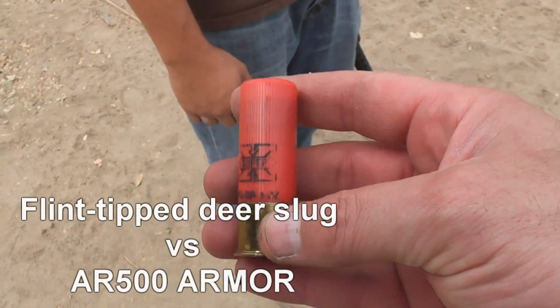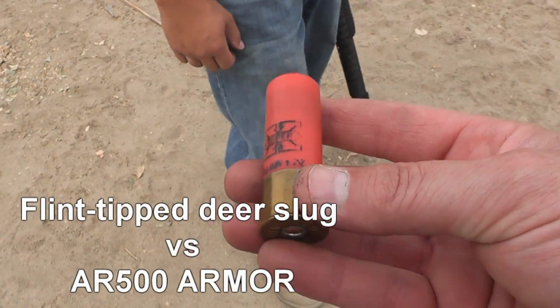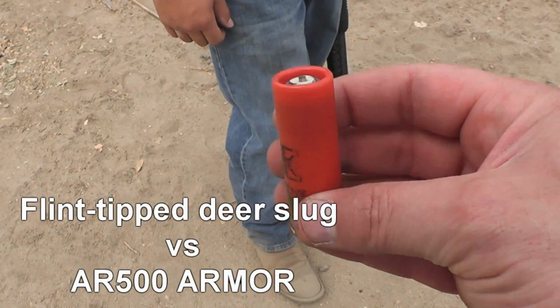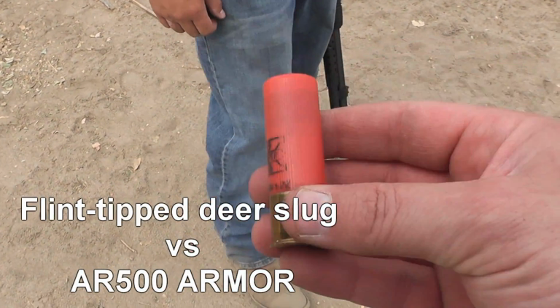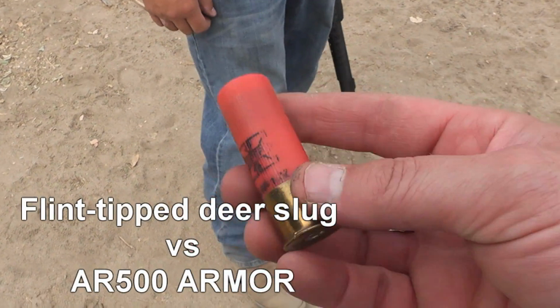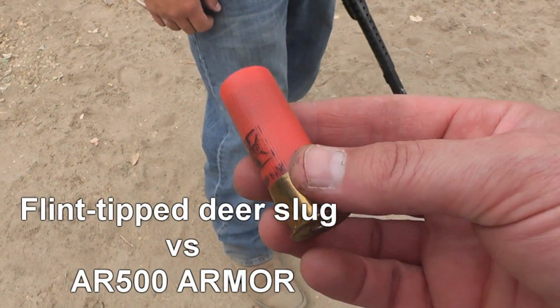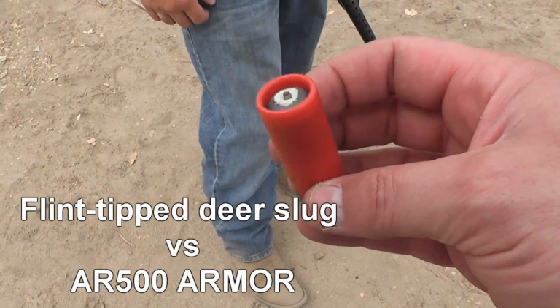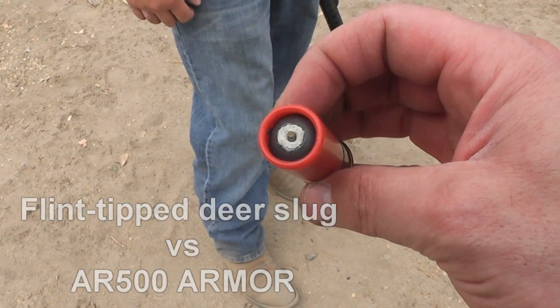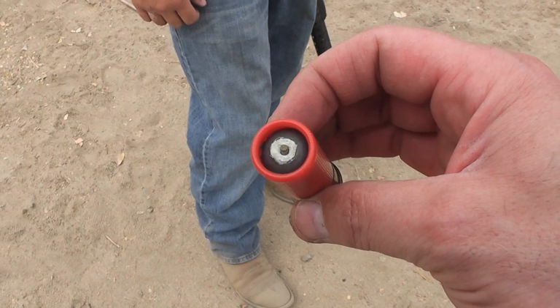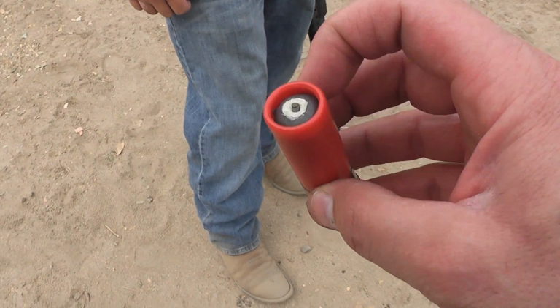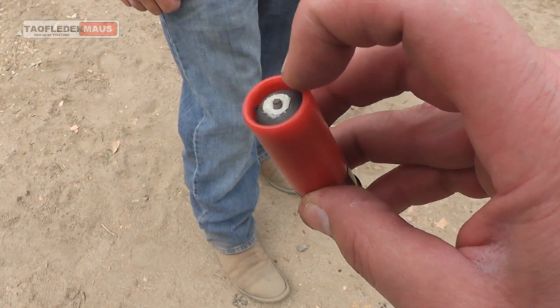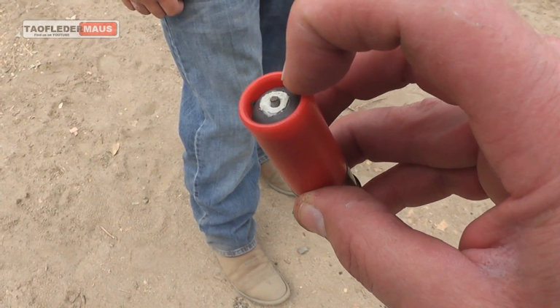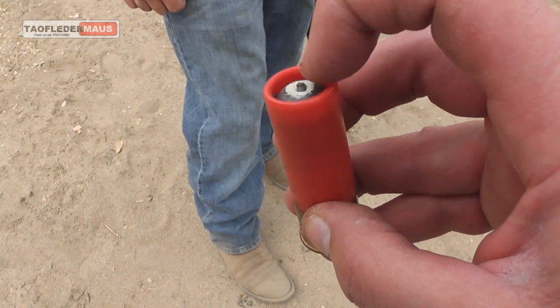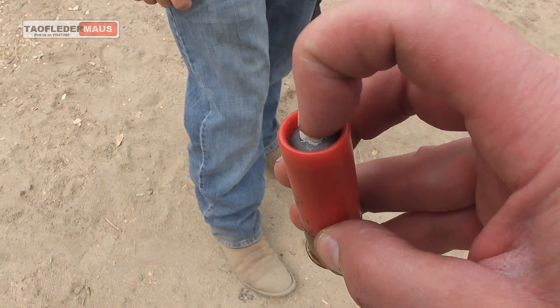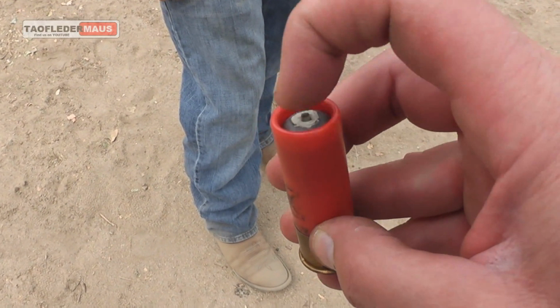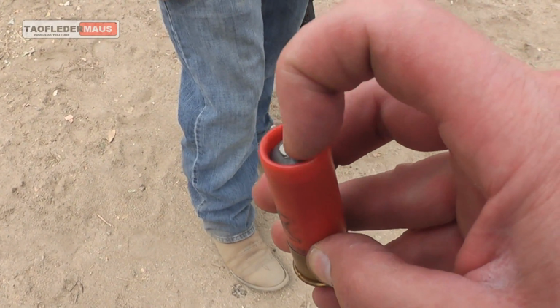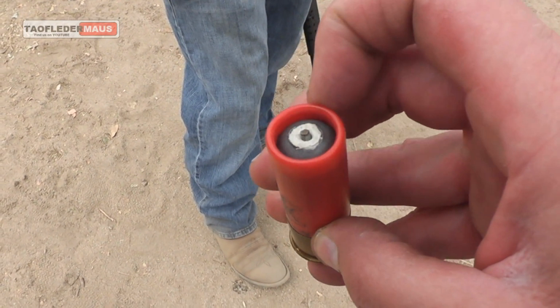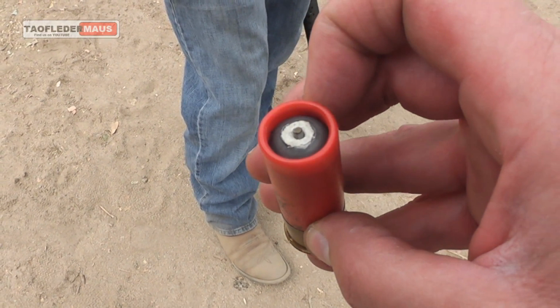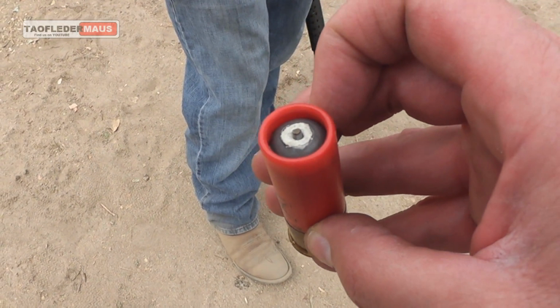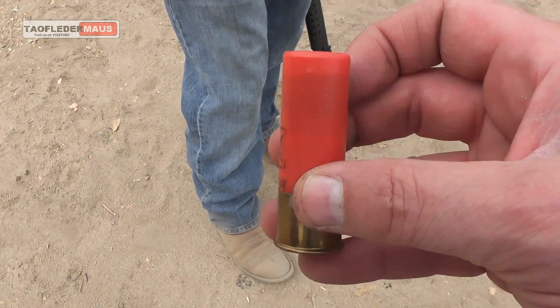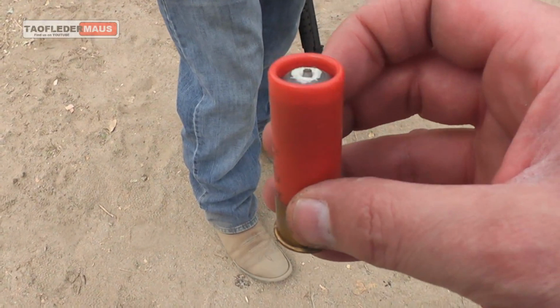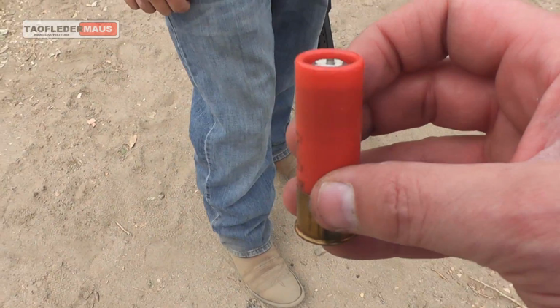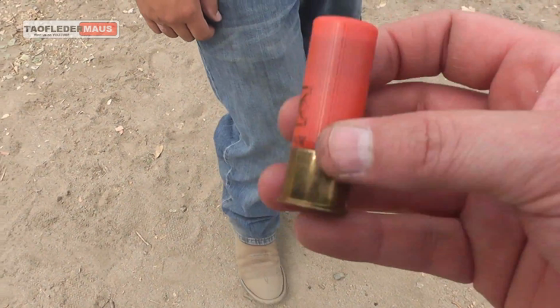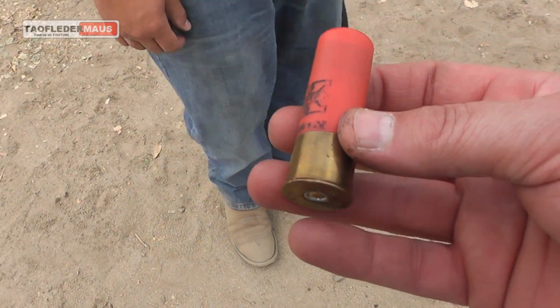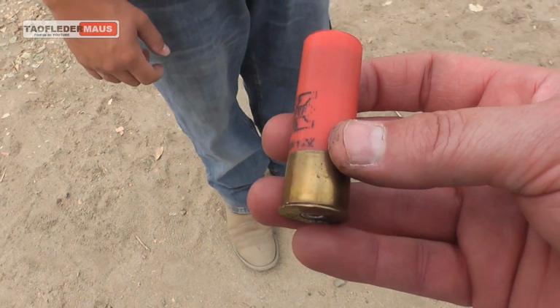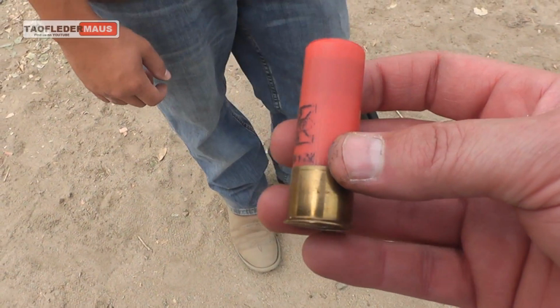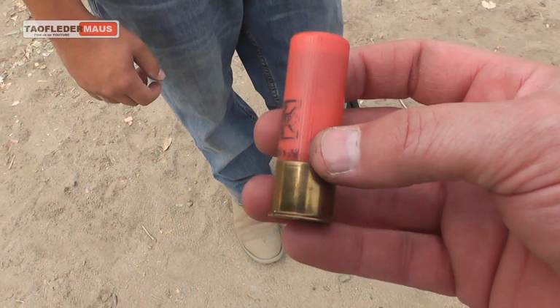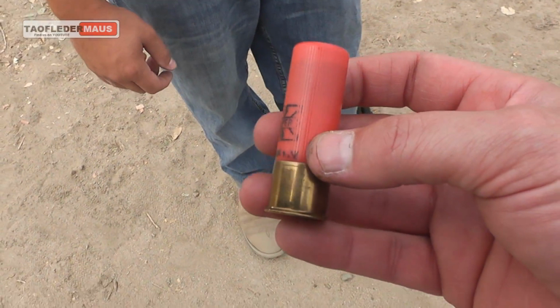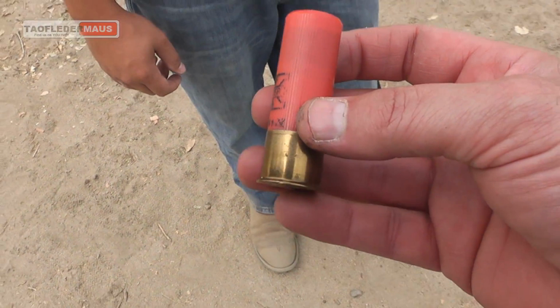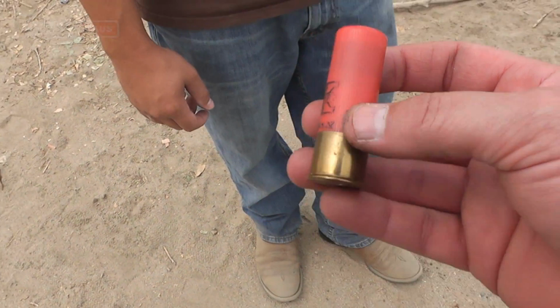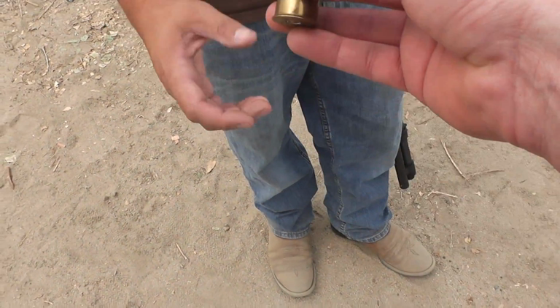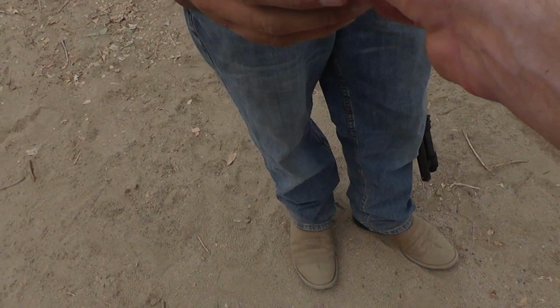It's ready — I think 1600 feet per second, one-ounce deer slug with a flint on the very tip of it, epoxied in there. Don't know what it'll do, but we had it so we're gonna shoot it.